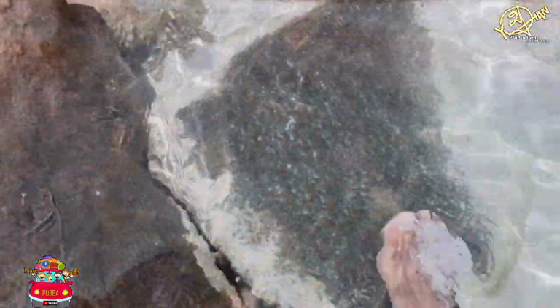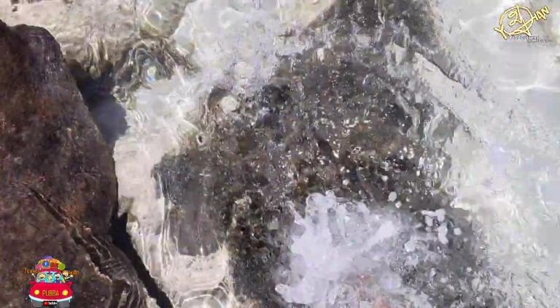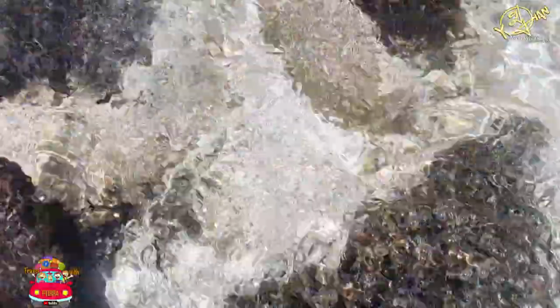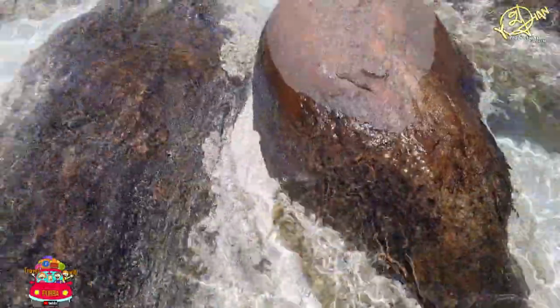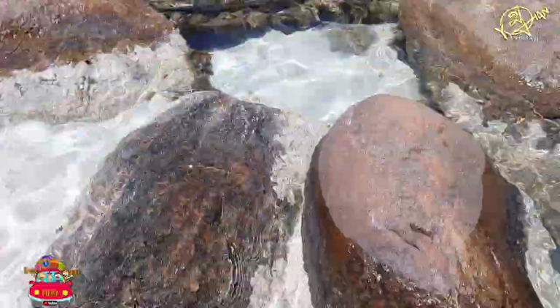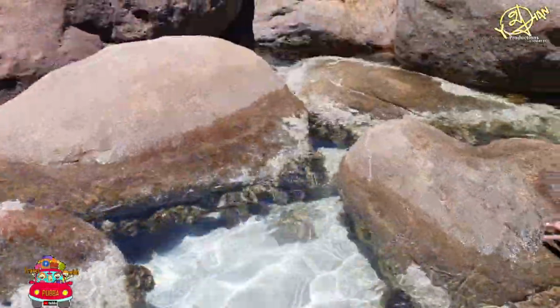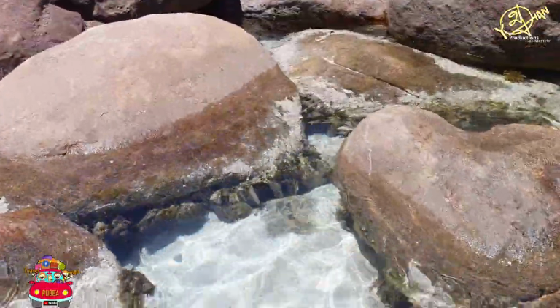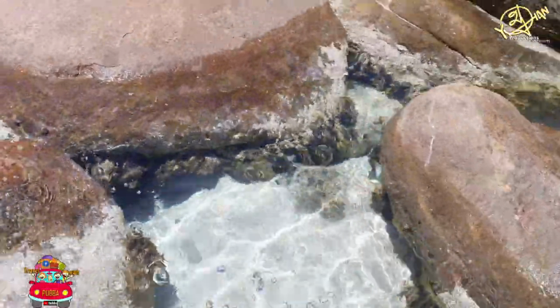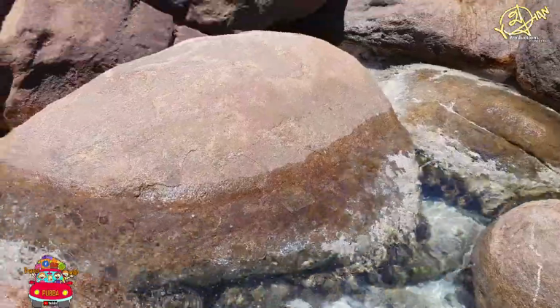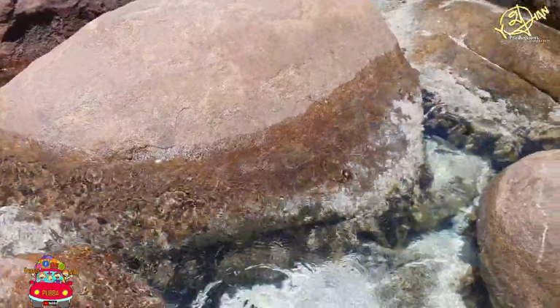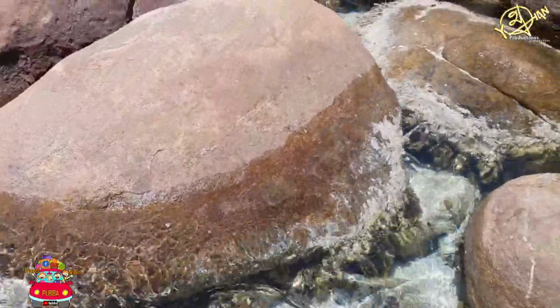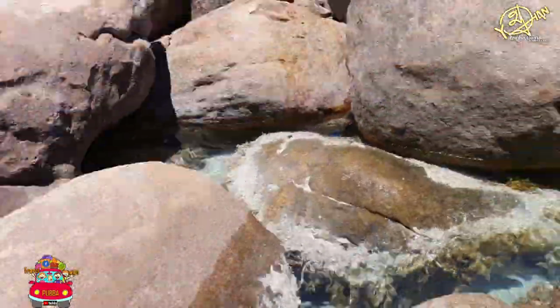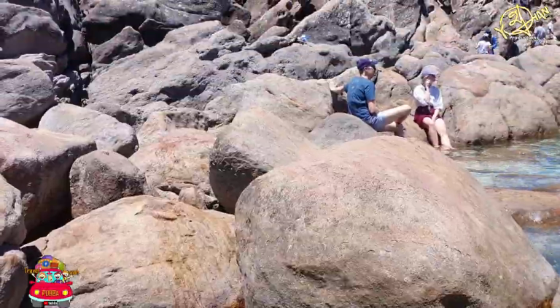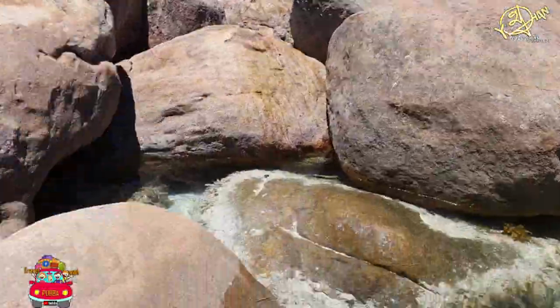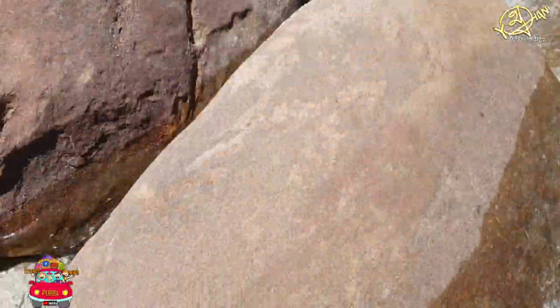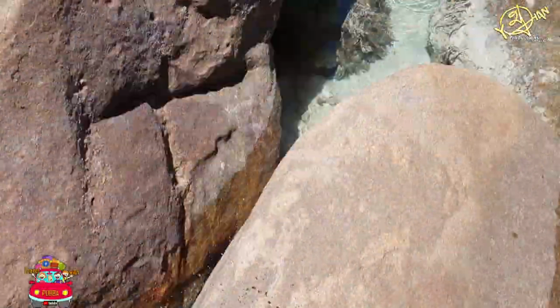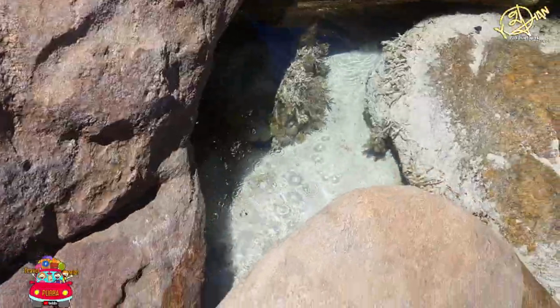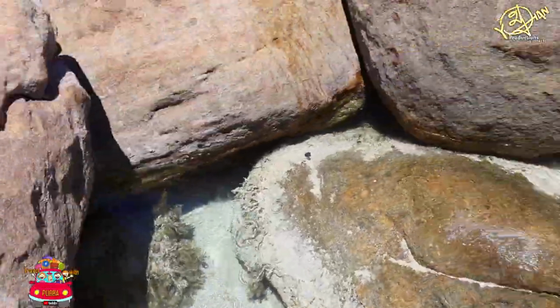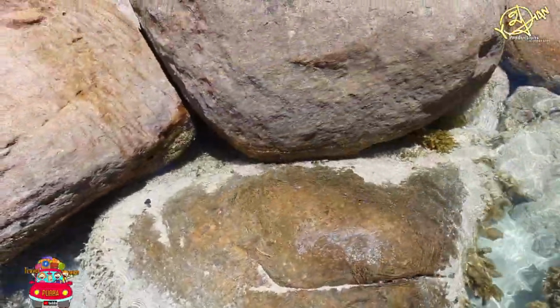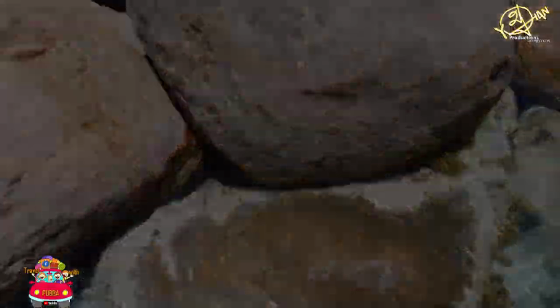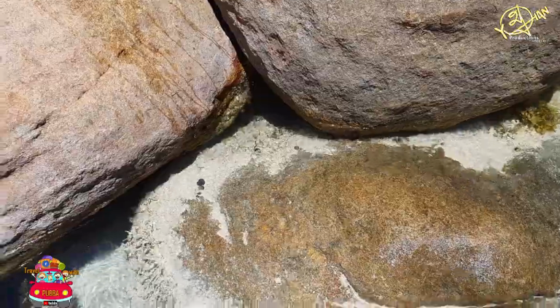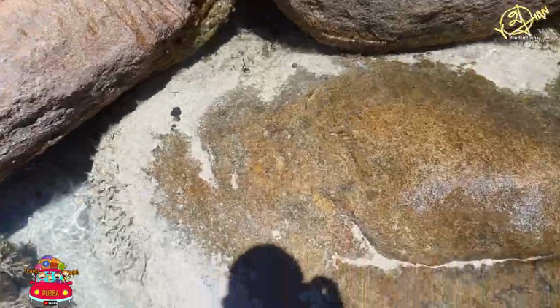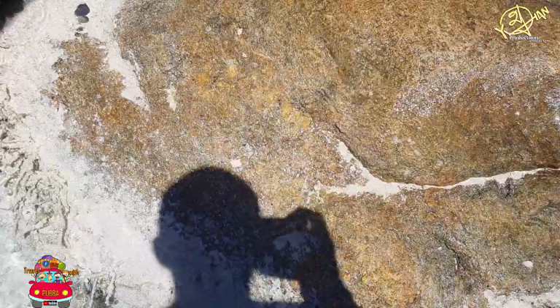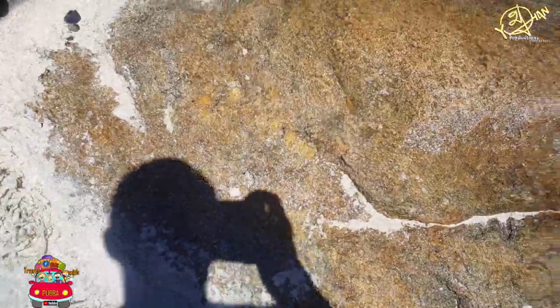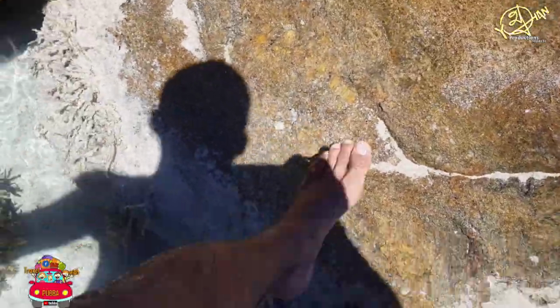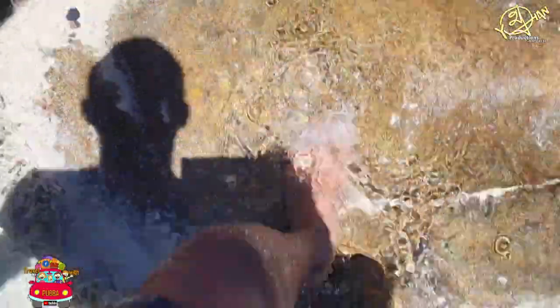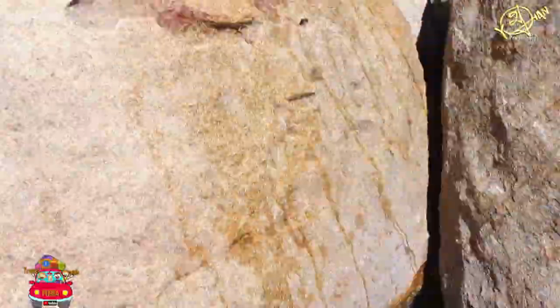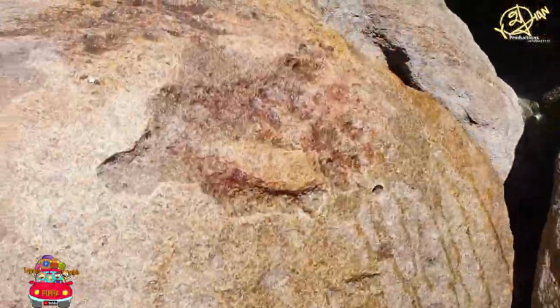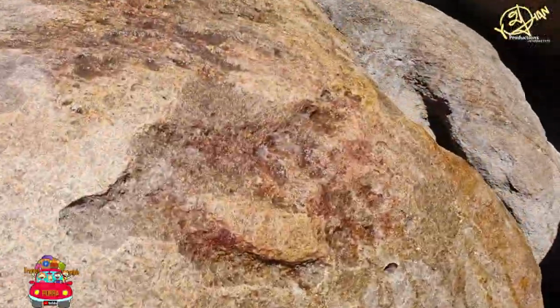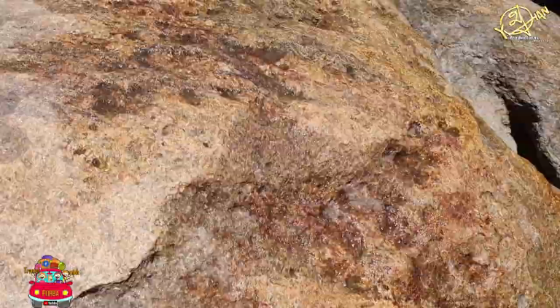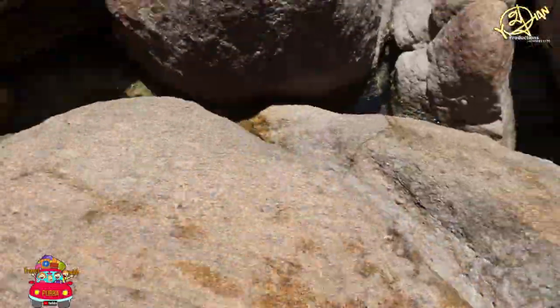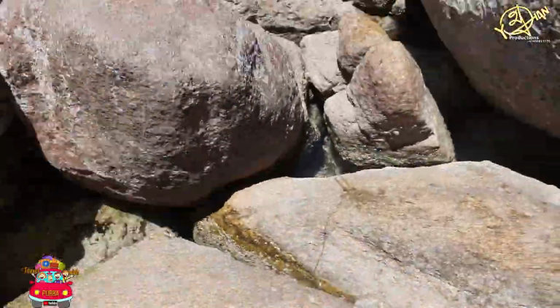Walking in and out of the nature spa wasn't as easy as it looks — it took time and caution. Some rocks are slippery, some are difficult to reach, but it was an adventurous and enjoyable walk.